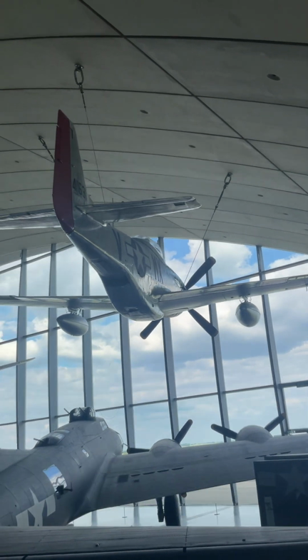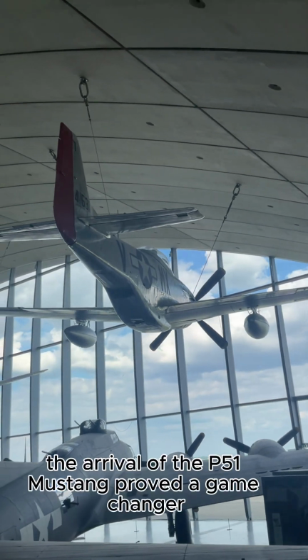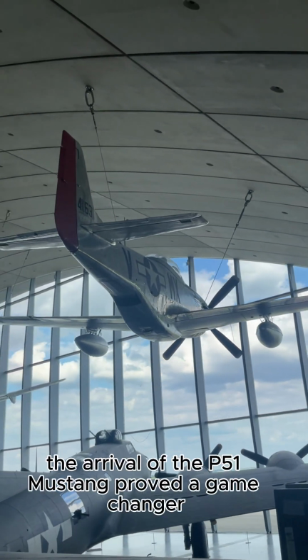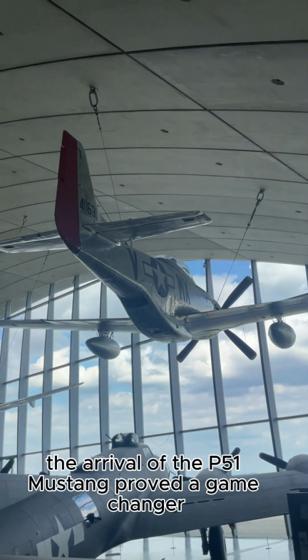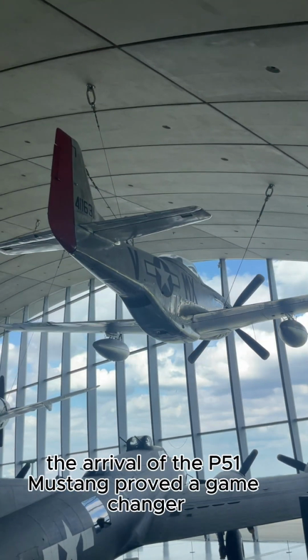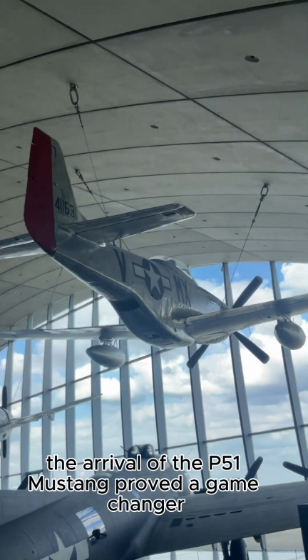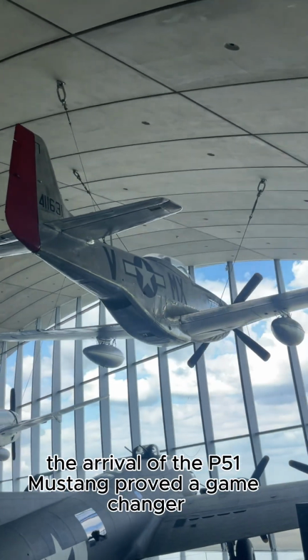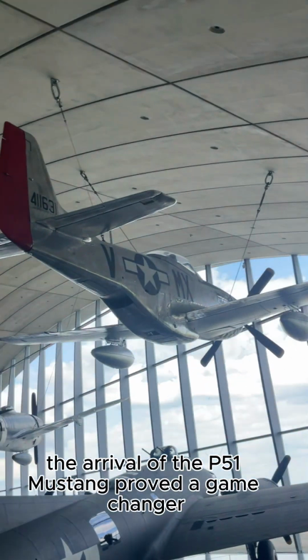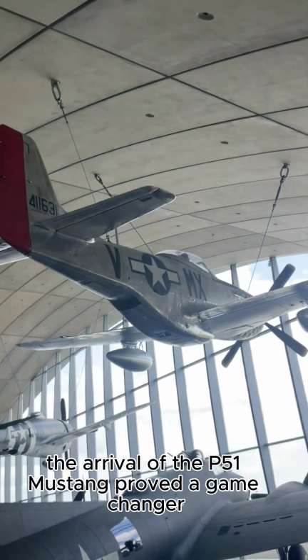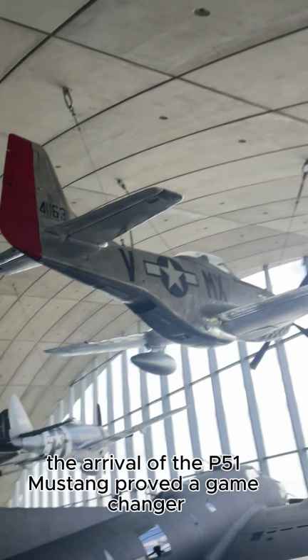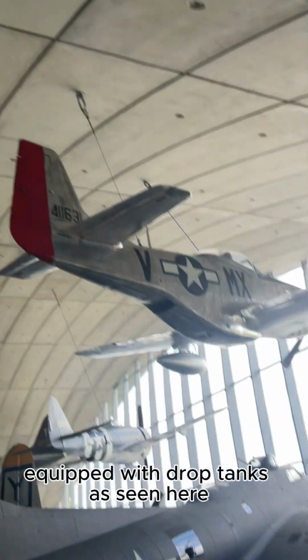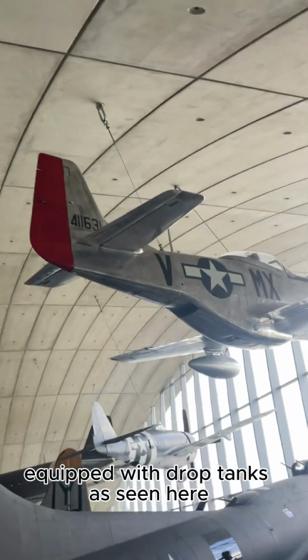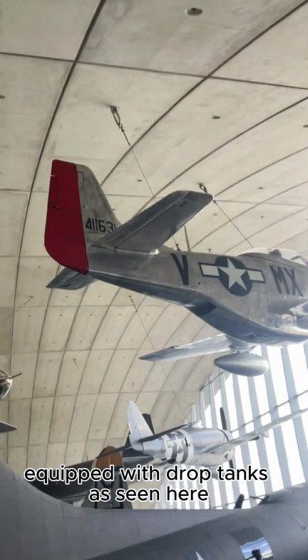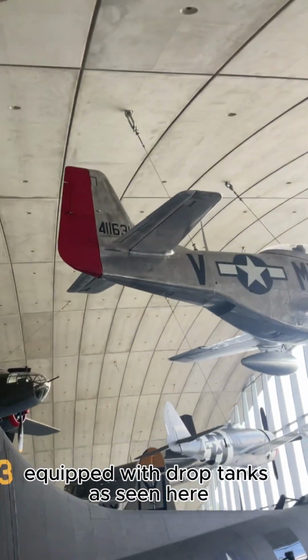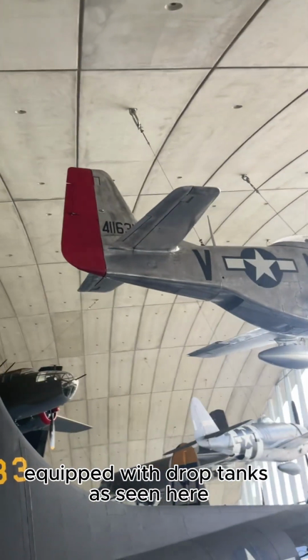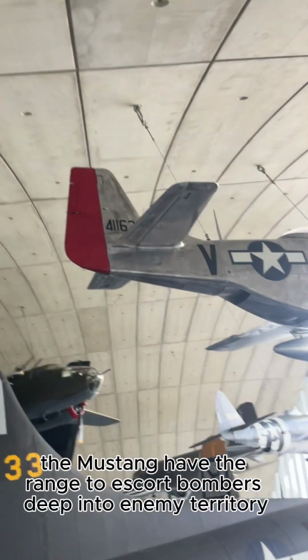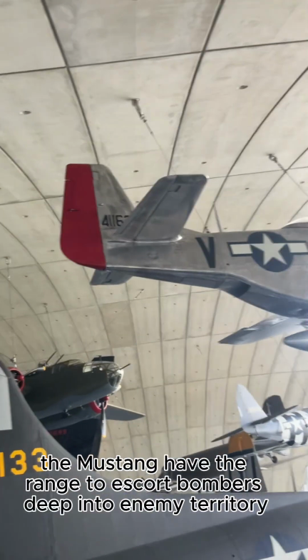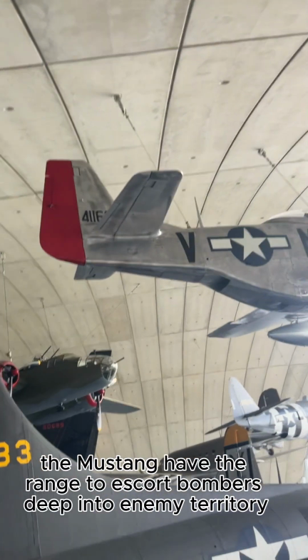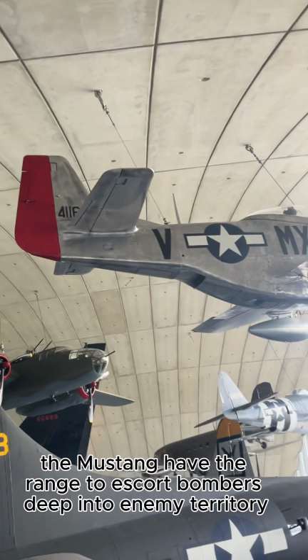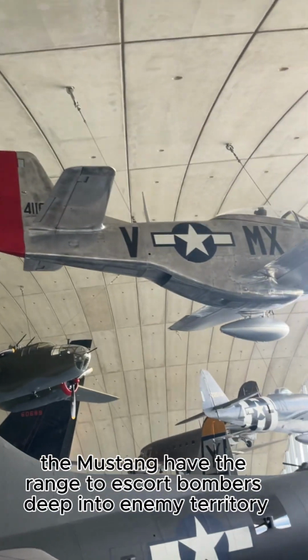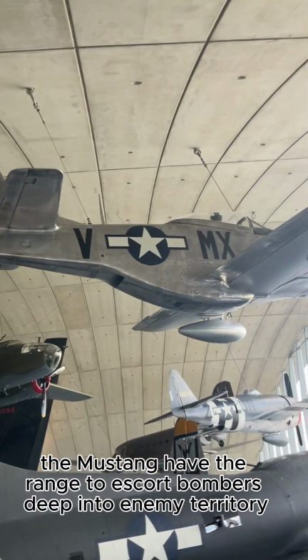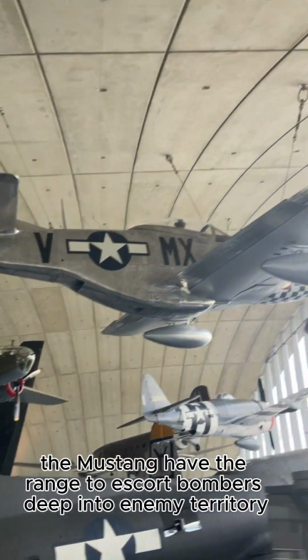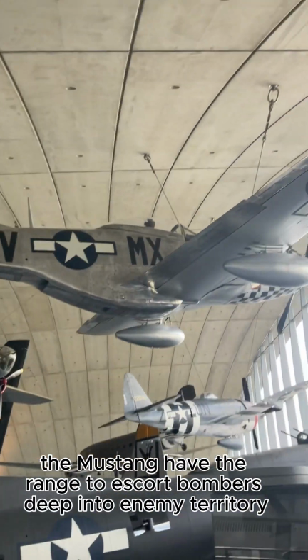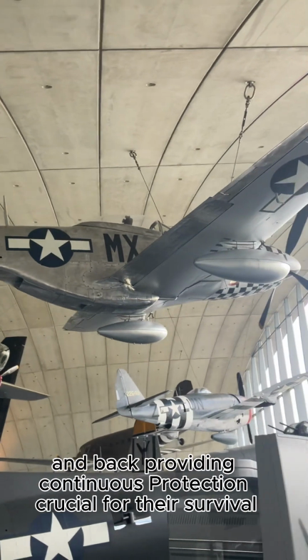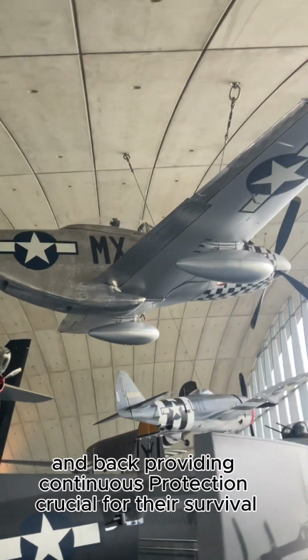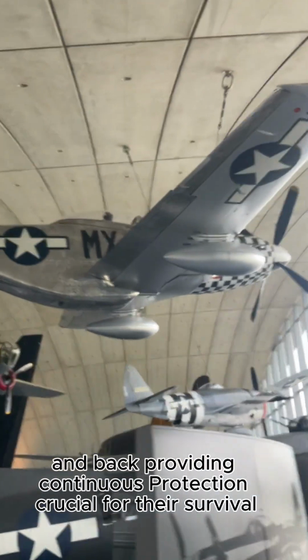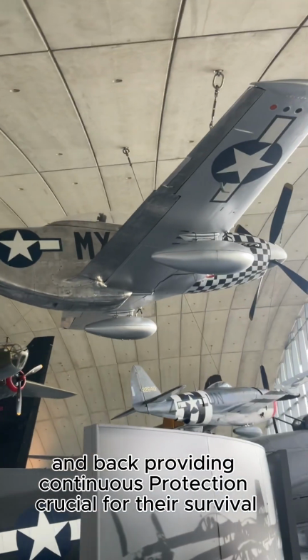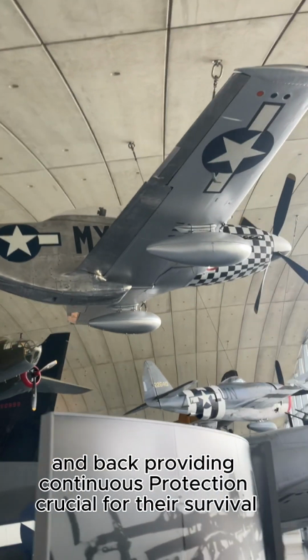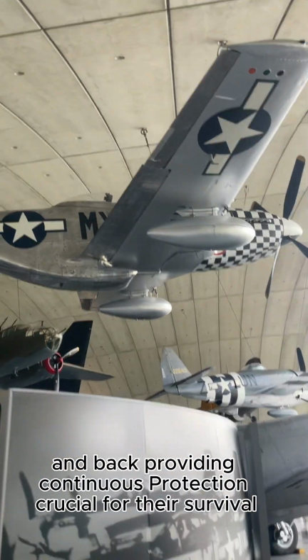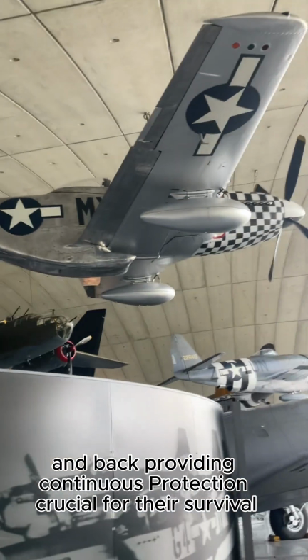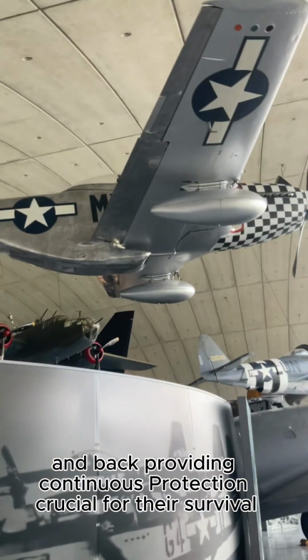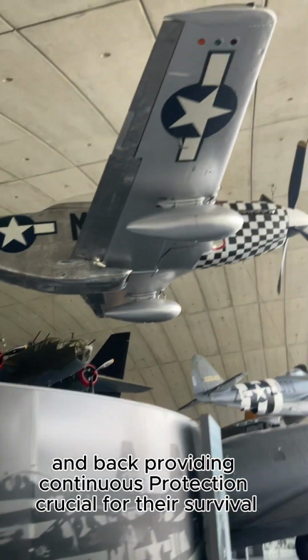The arrival of the P-51 Mustang proved a game-changer. Equipped with drop tanks as seen here, the Mustang had the range to escort bombers deep into enemy territory and back, providing continuous protection, crucial for their survival.